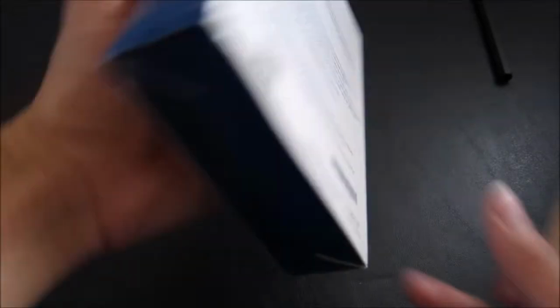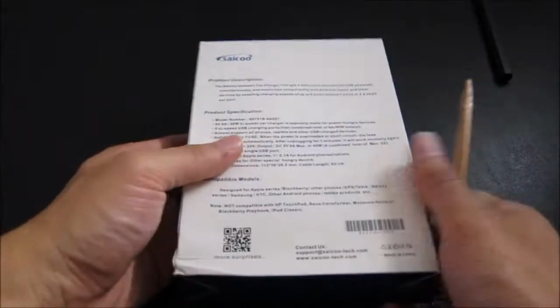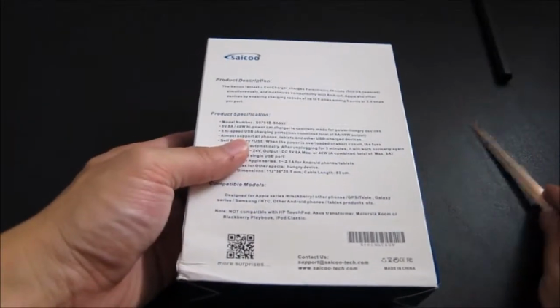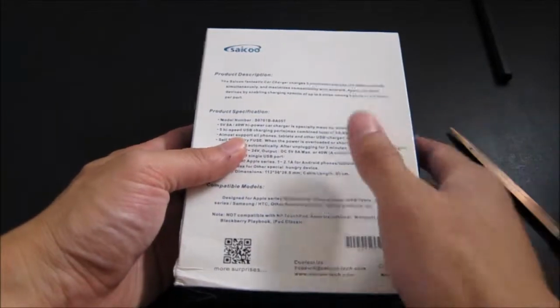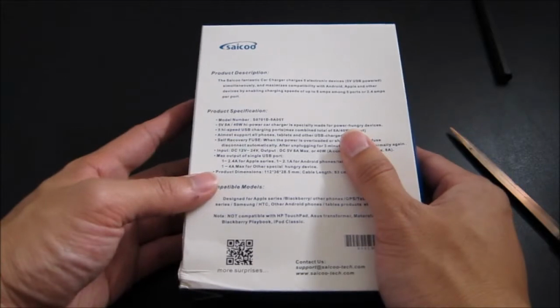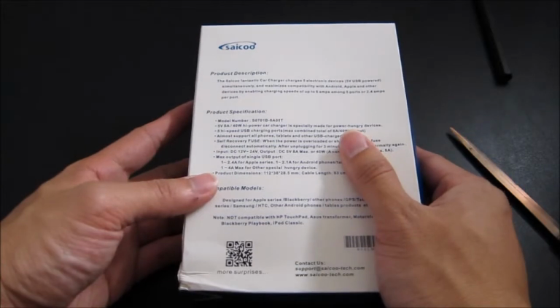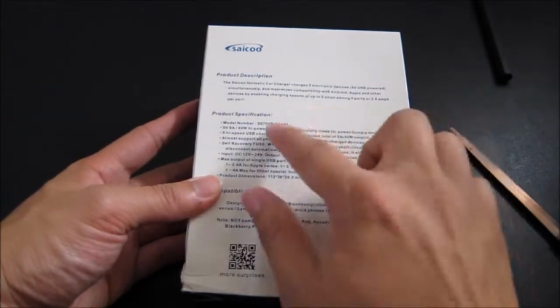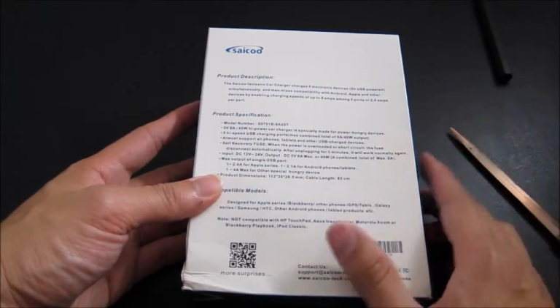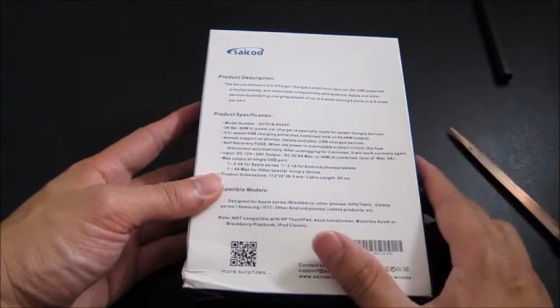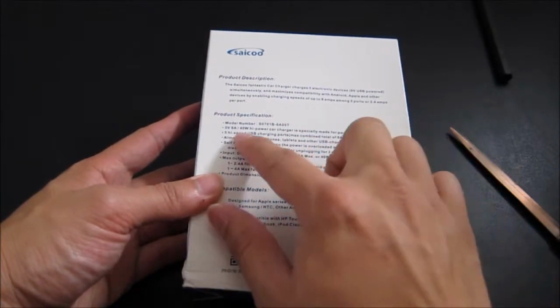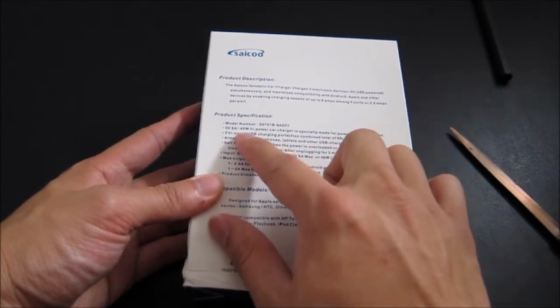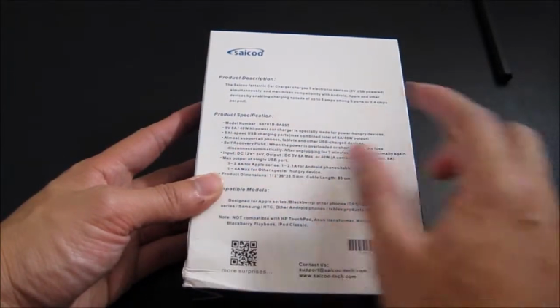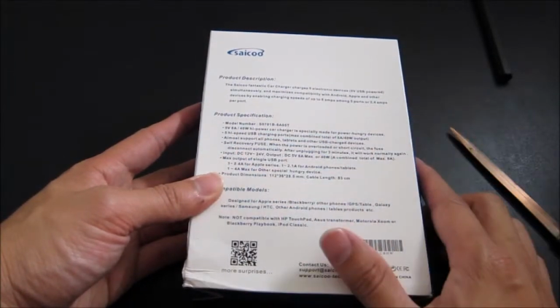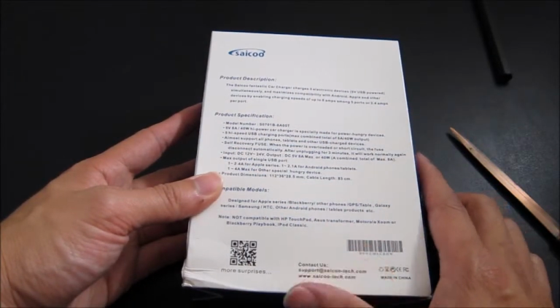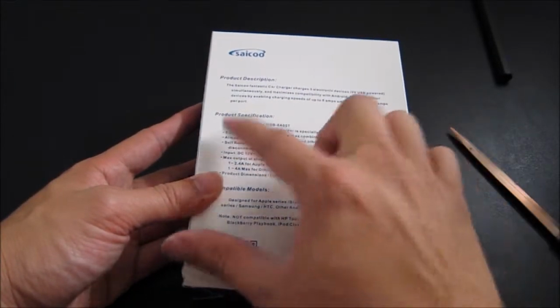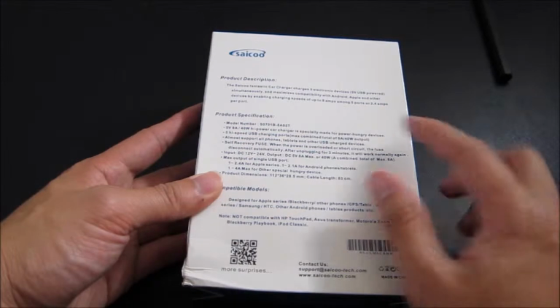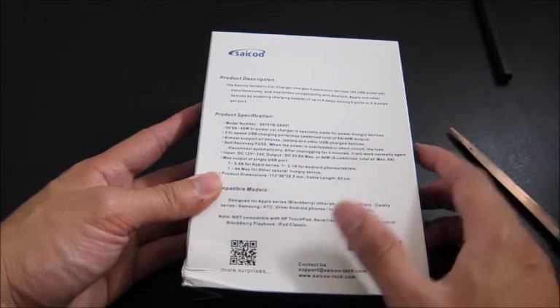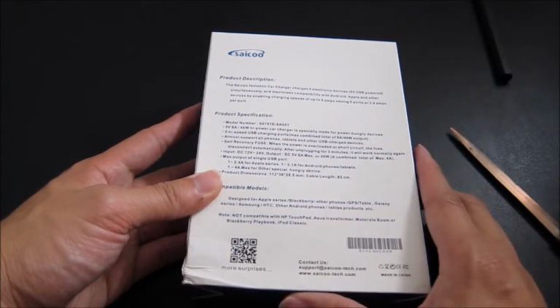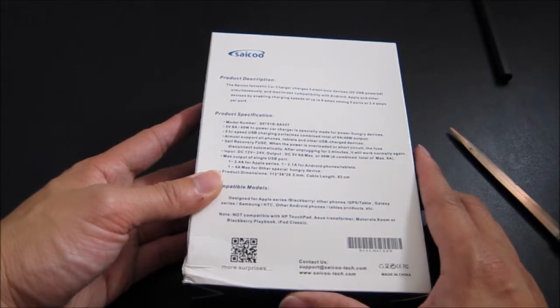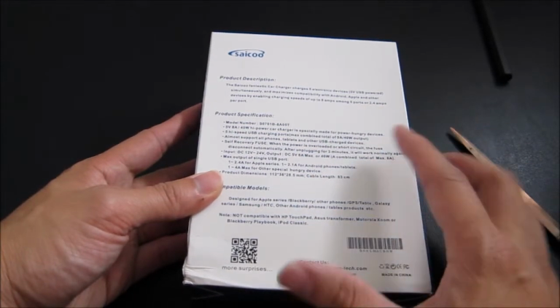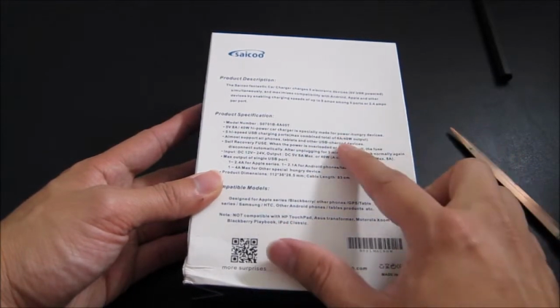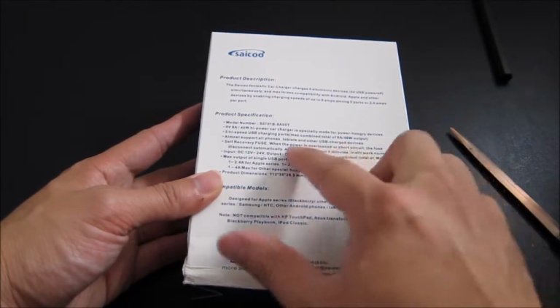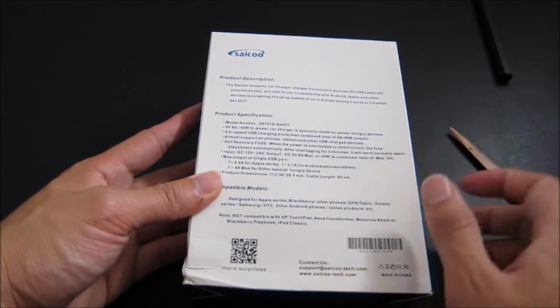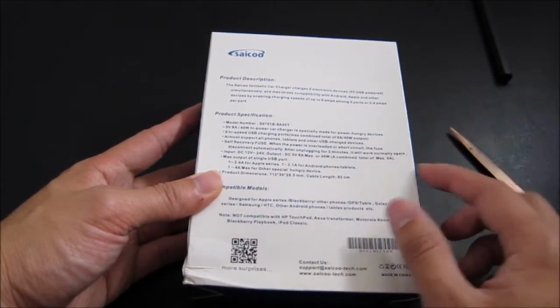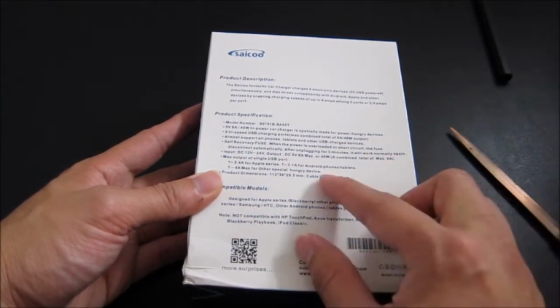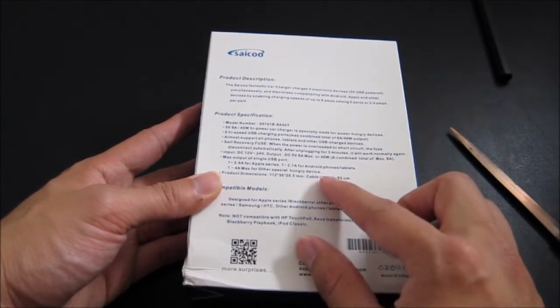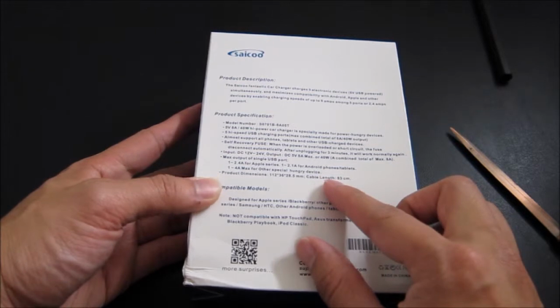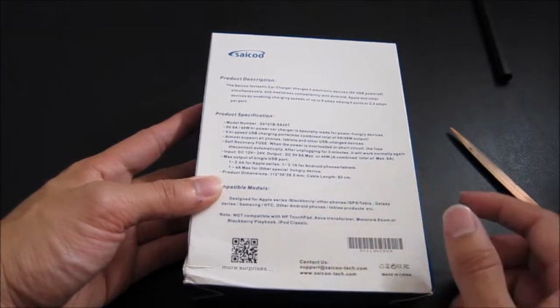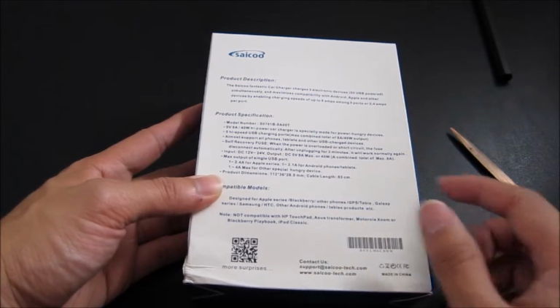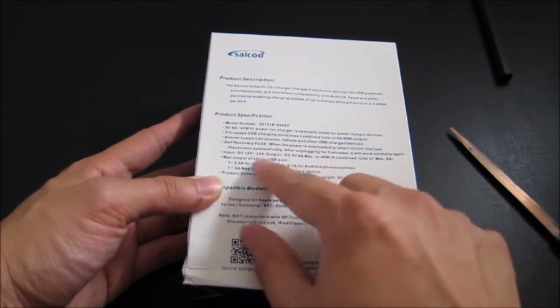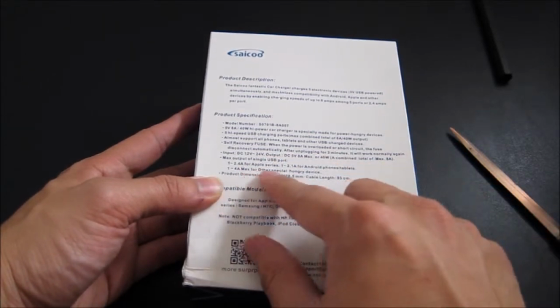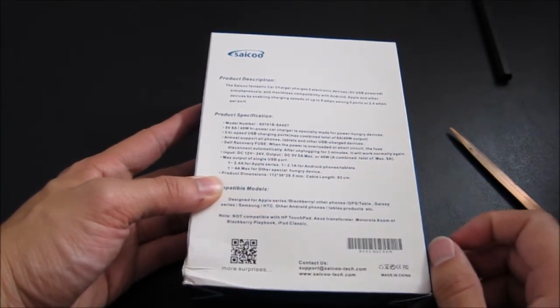In the back you can find some instructions. We have the model number, a maximum of 40 watts total for the five different ports, and automatic selection for the various ports so you don't have to select them — they're automatically detected and selected.